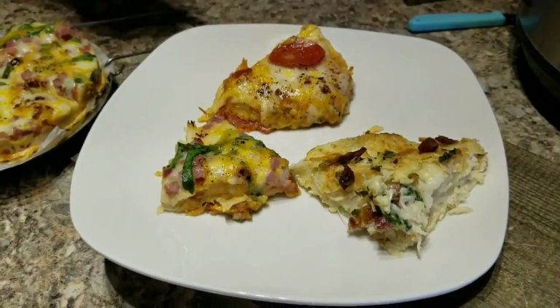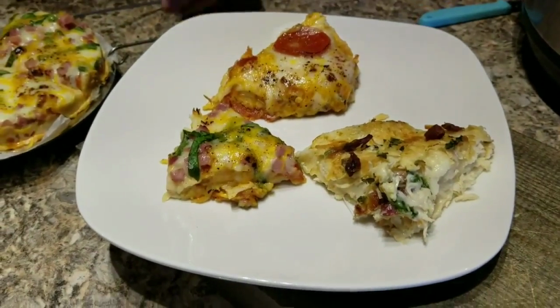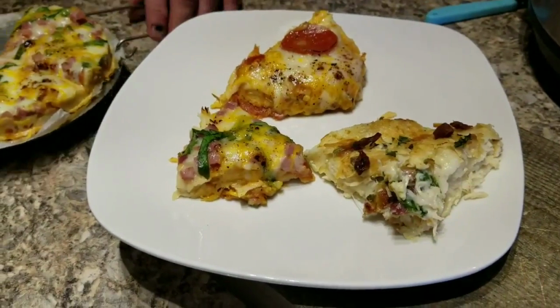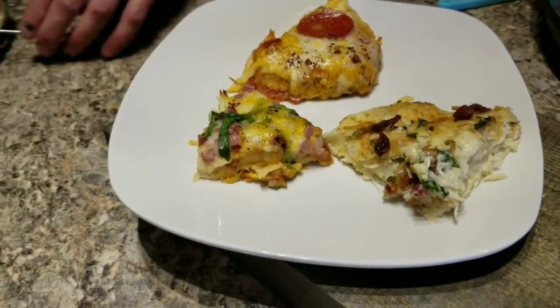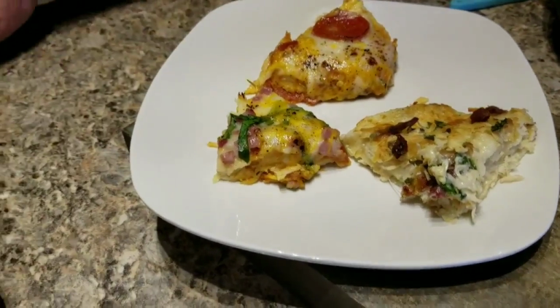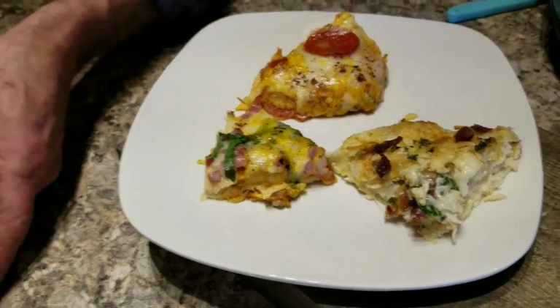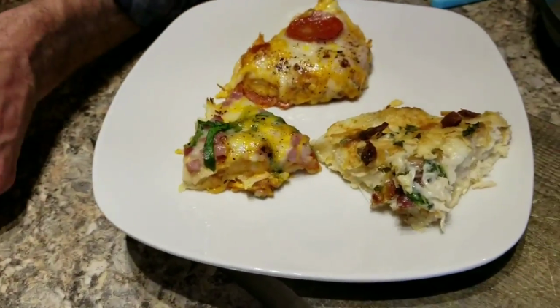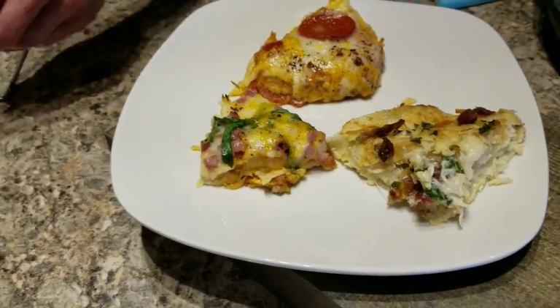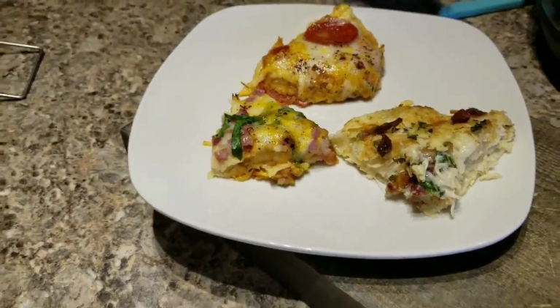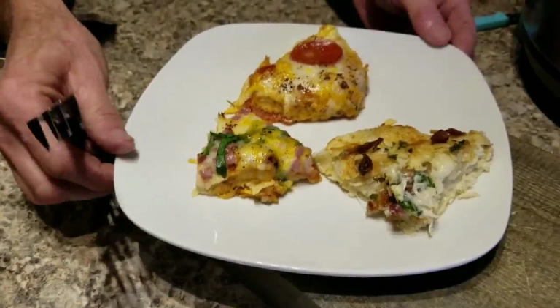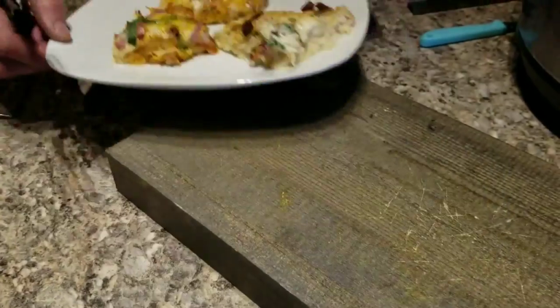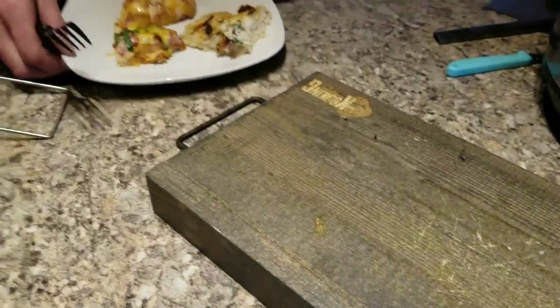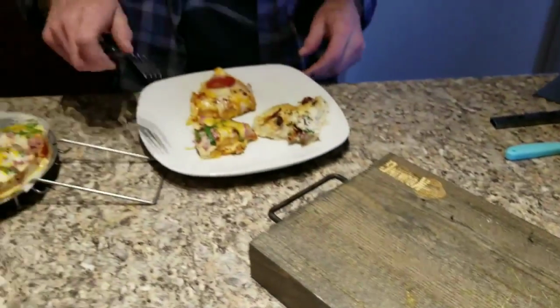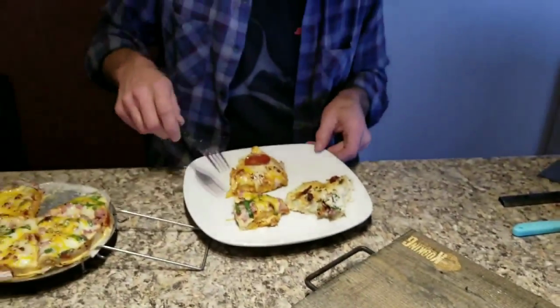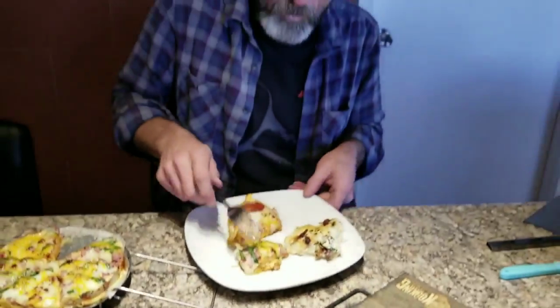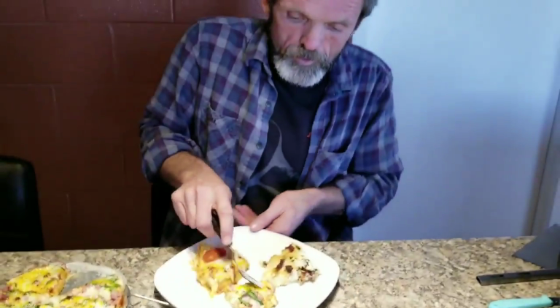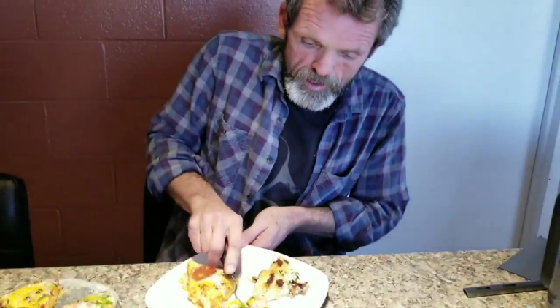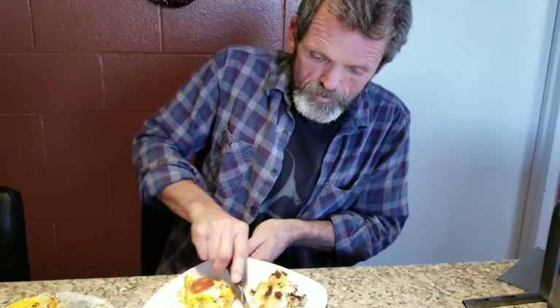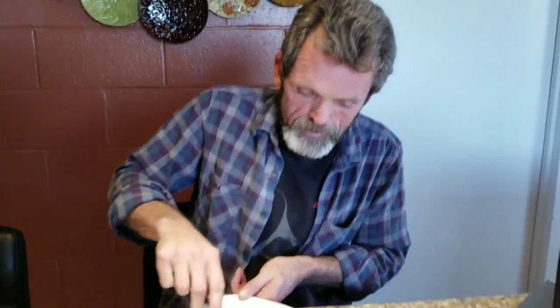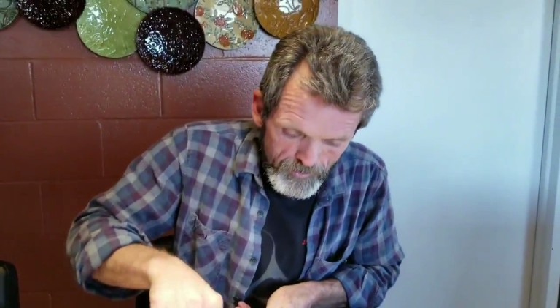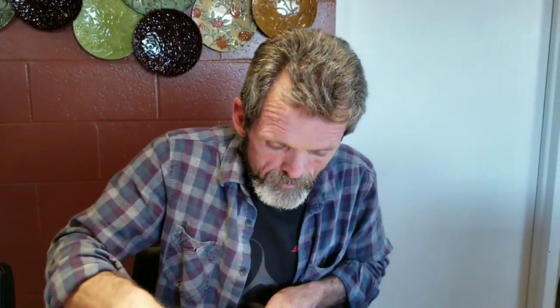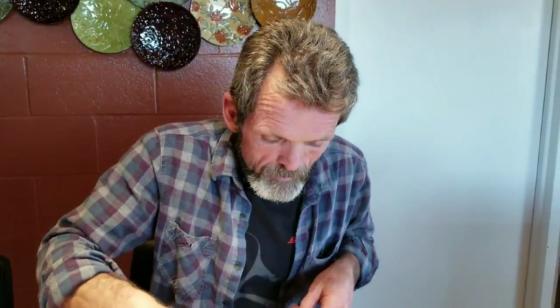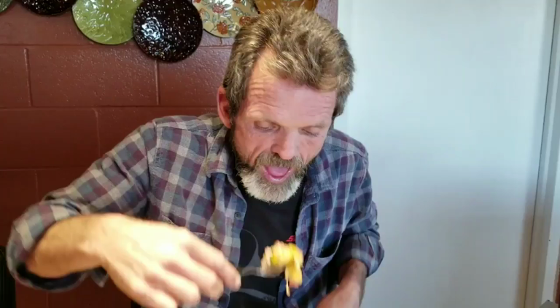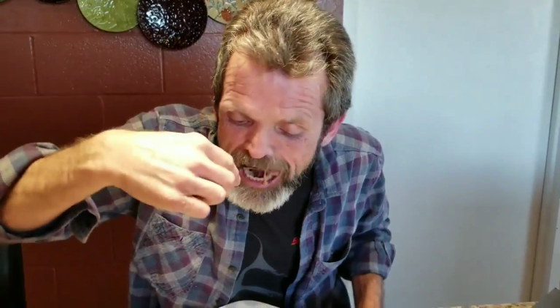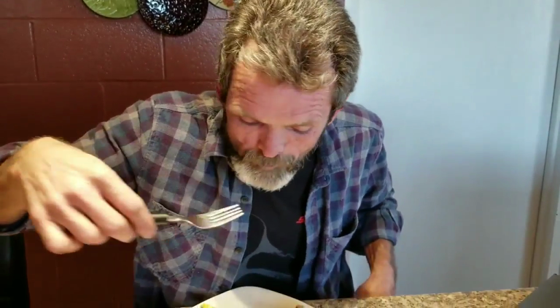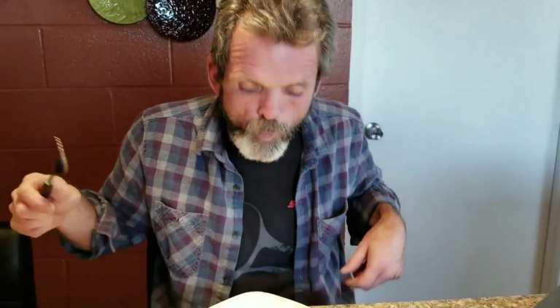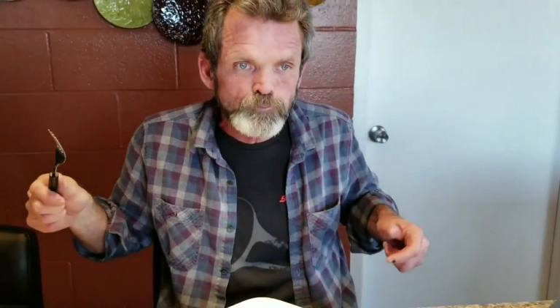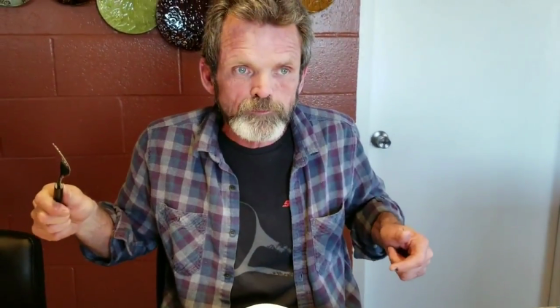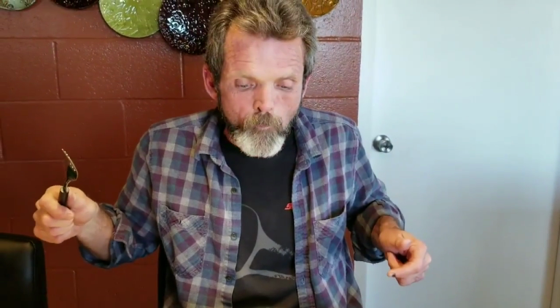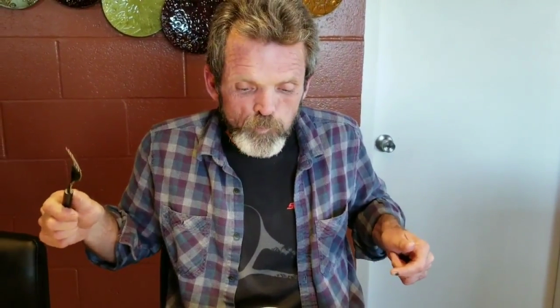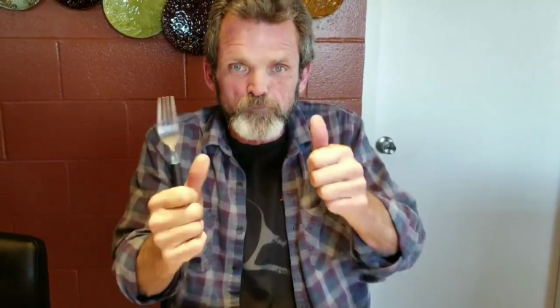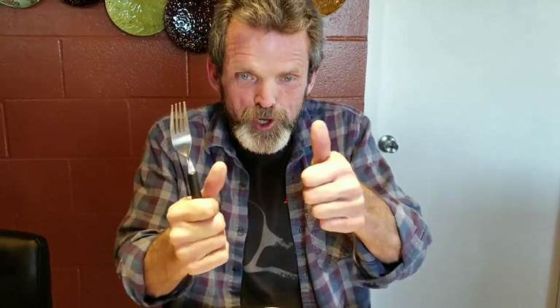Y'all know what I'm gonna have to do right now — one little bite and we gotta go. That's it!